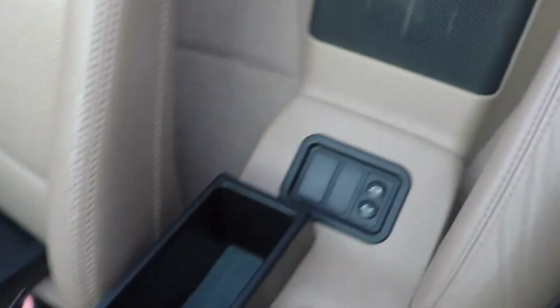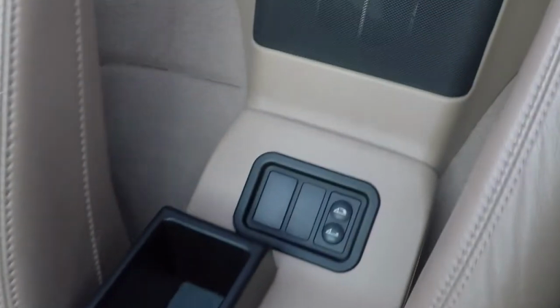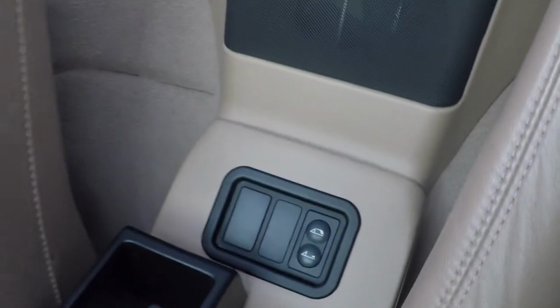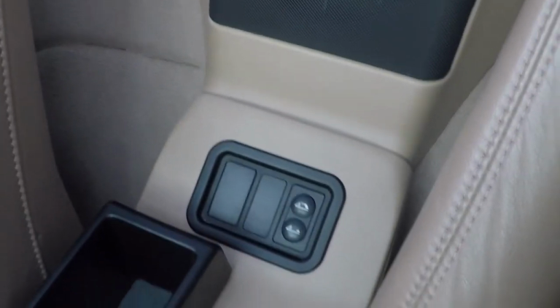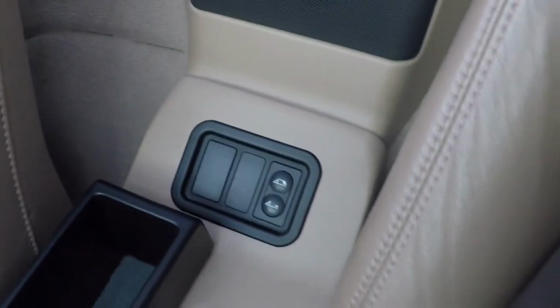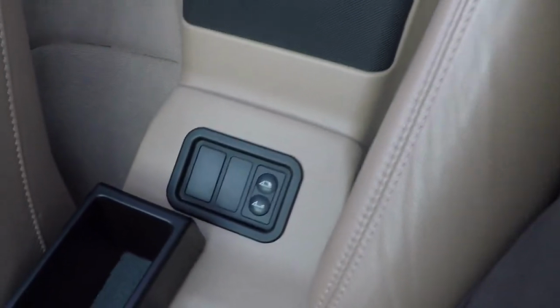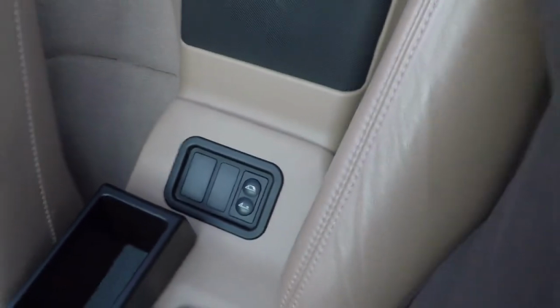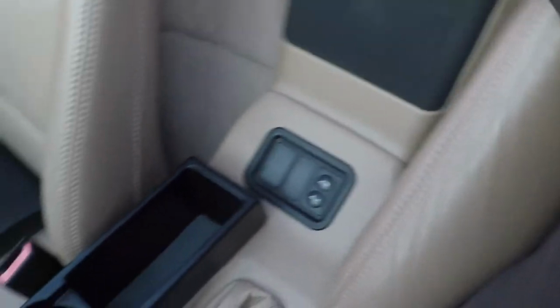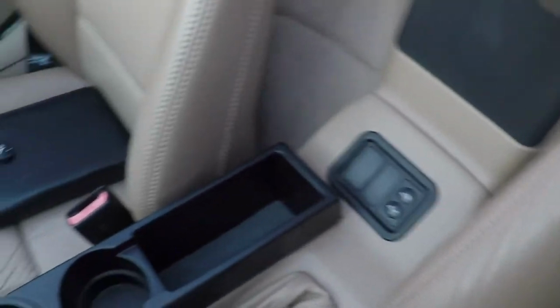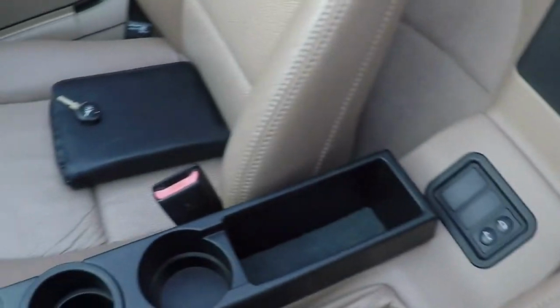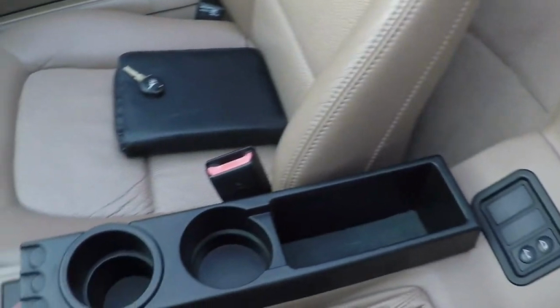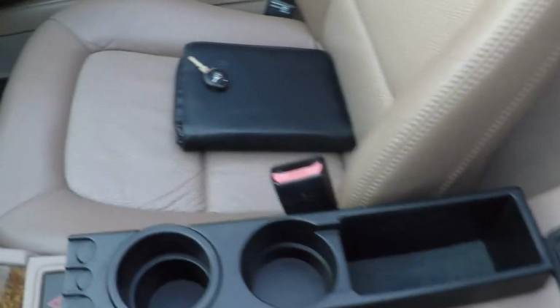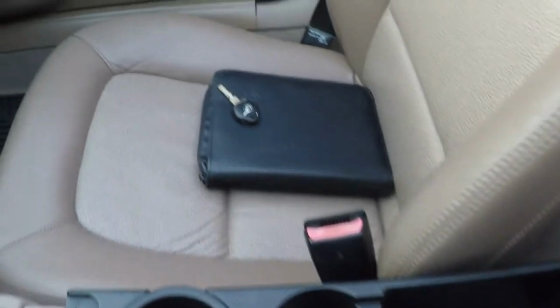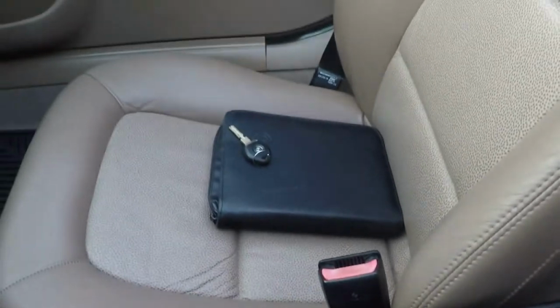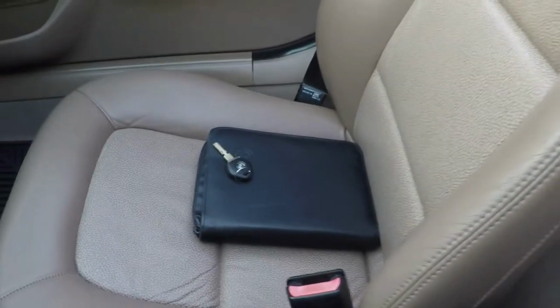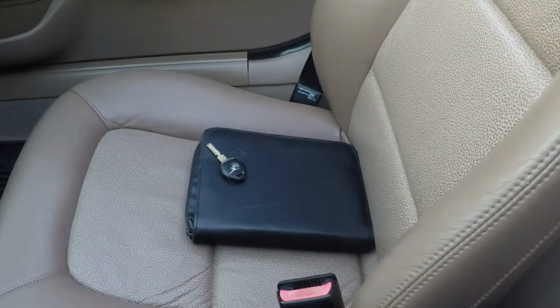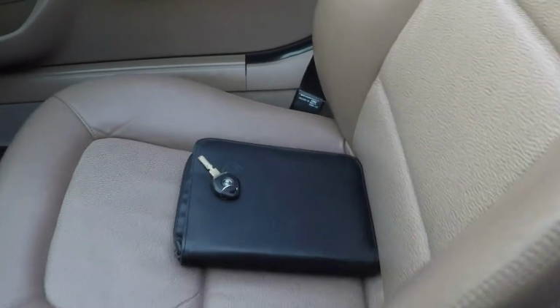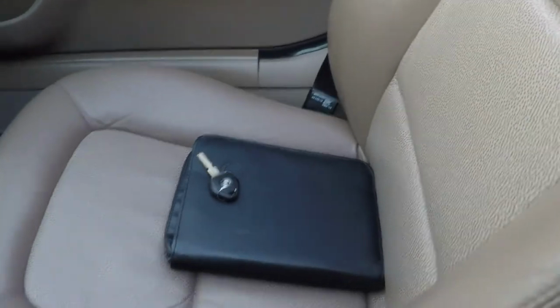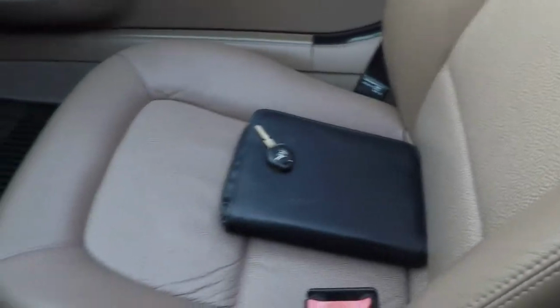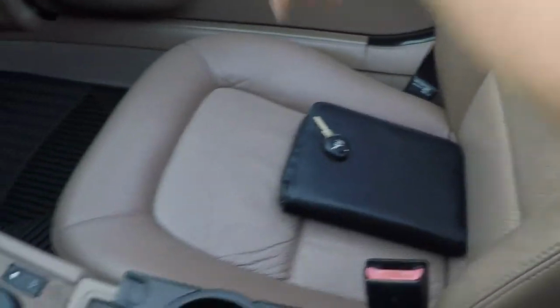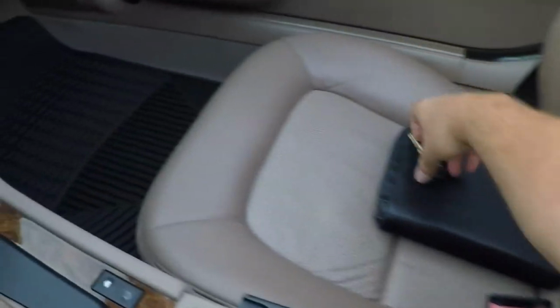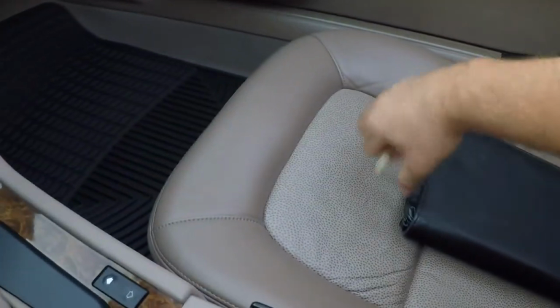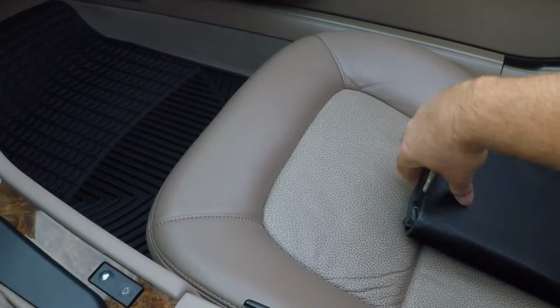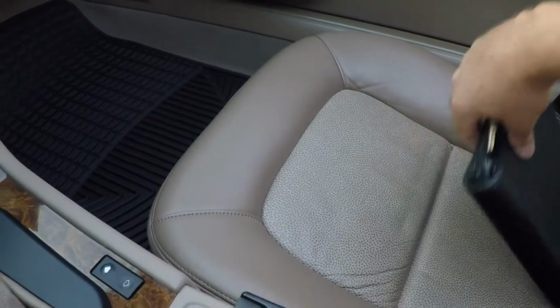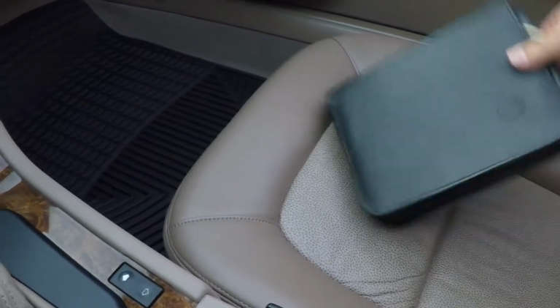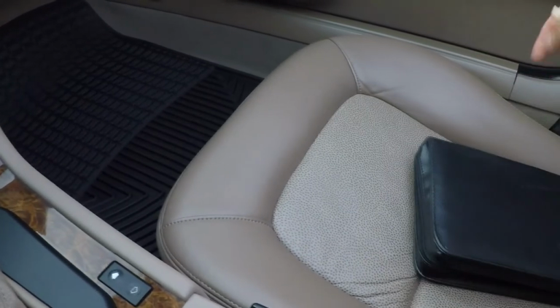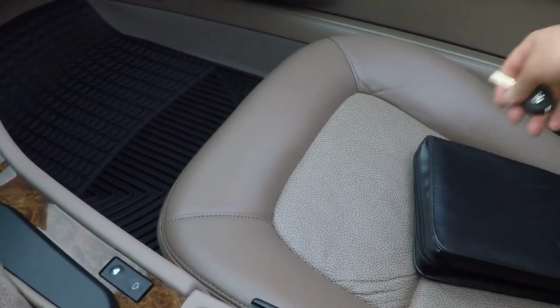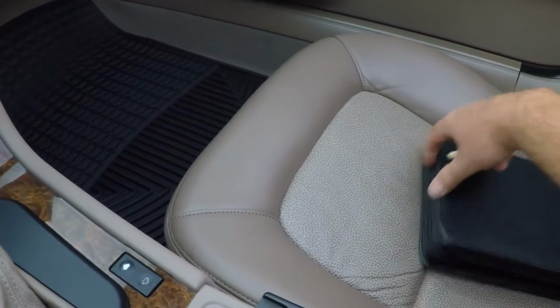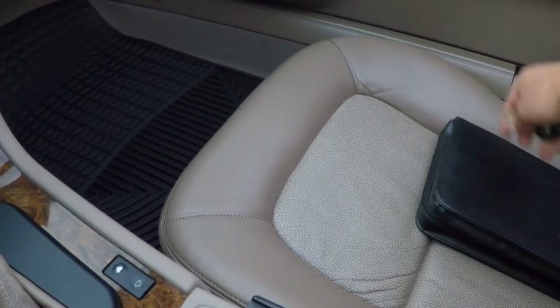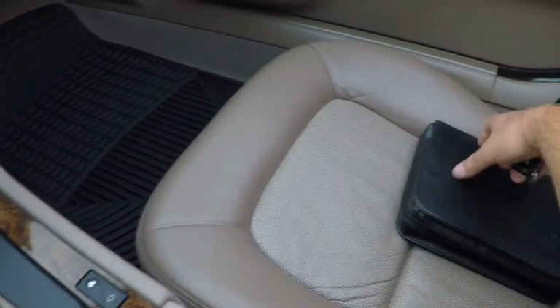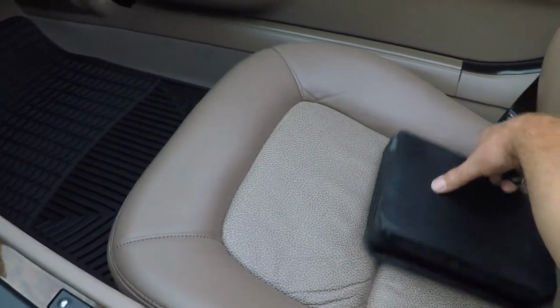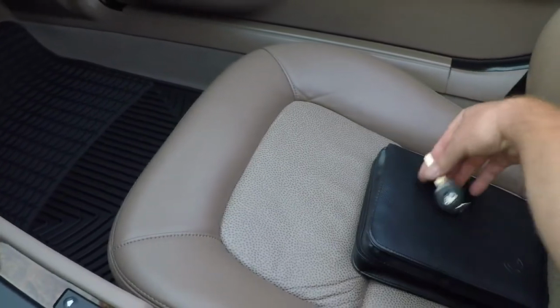It does have a power top, and the top is in like-new condition. I don't think it's the original because it's too nice. I'm making the video with the top down, but you can see the pictures — it'll show you the condition of the top. The back window is nice and clear.